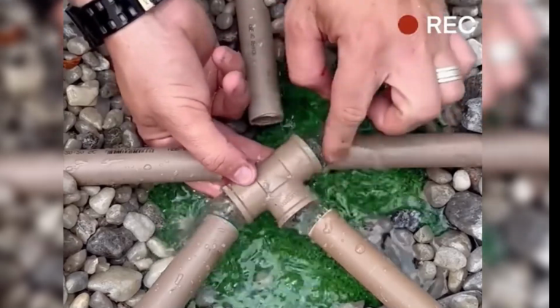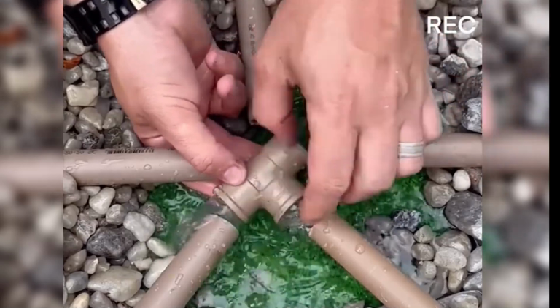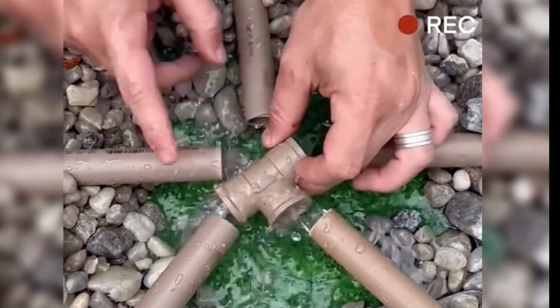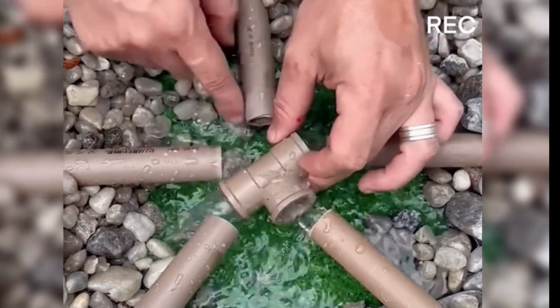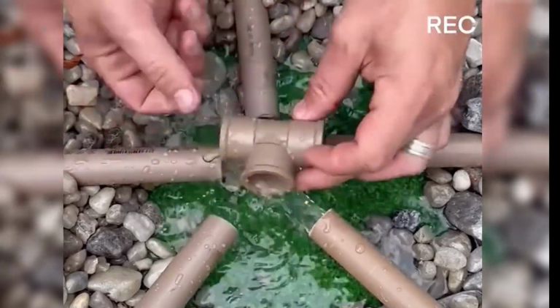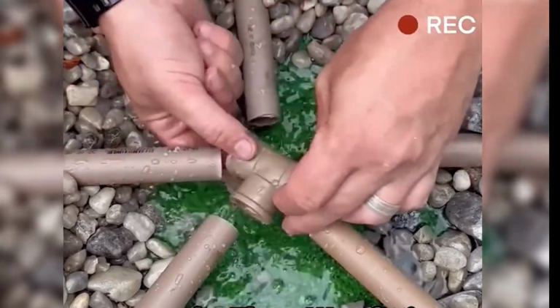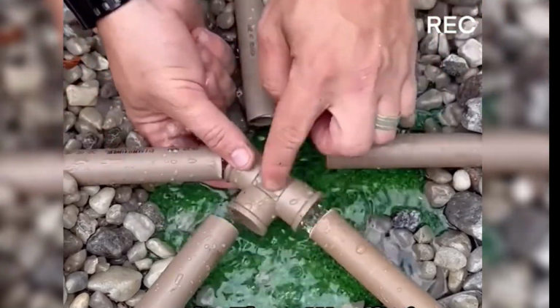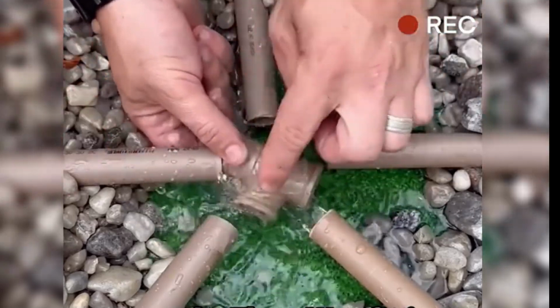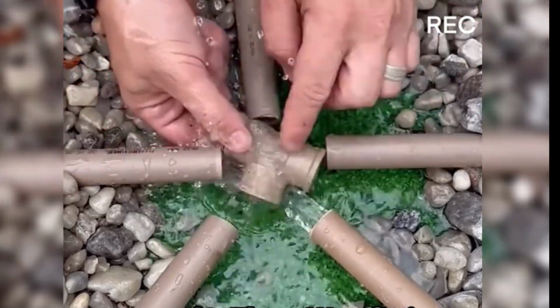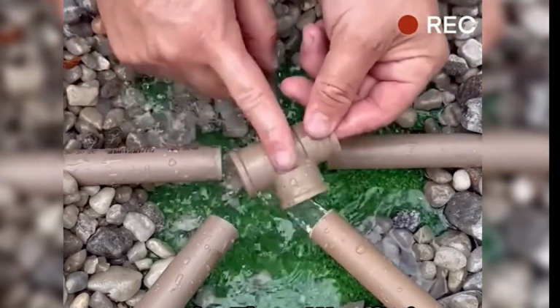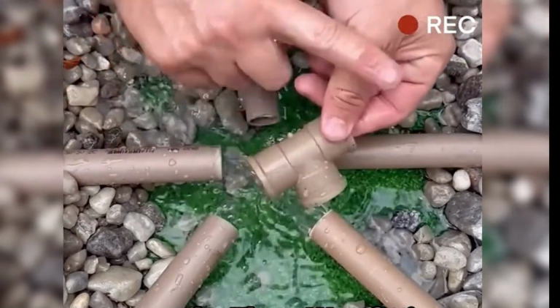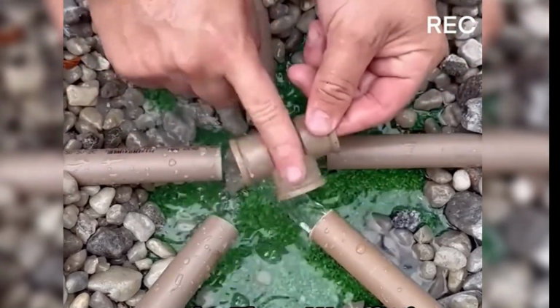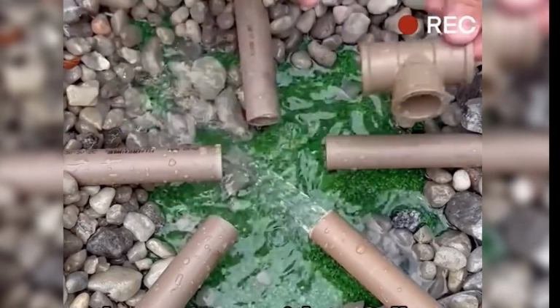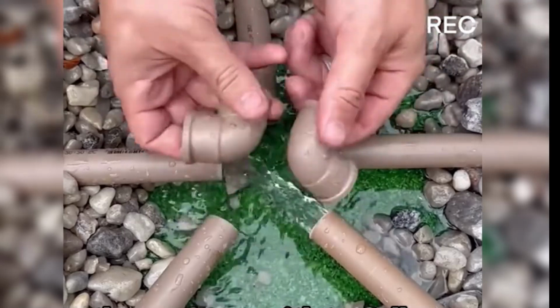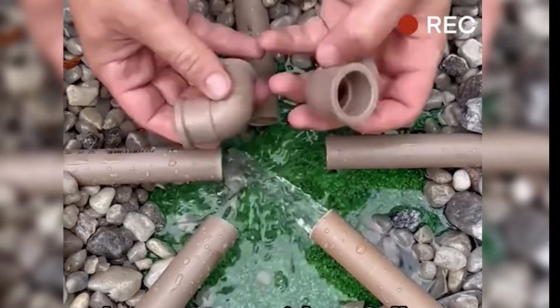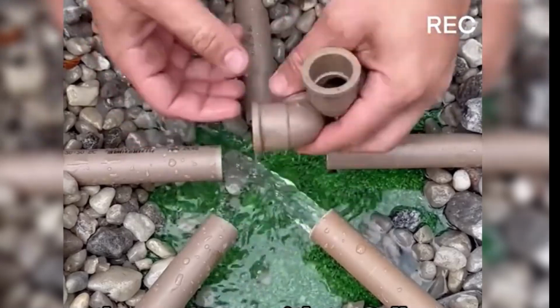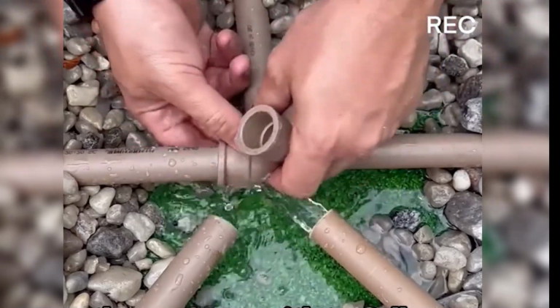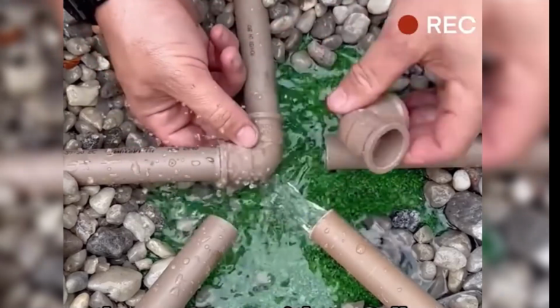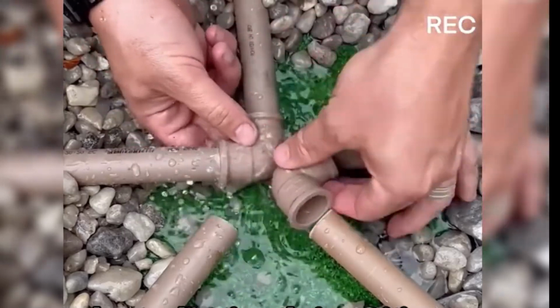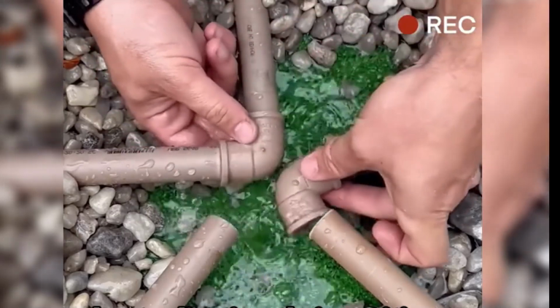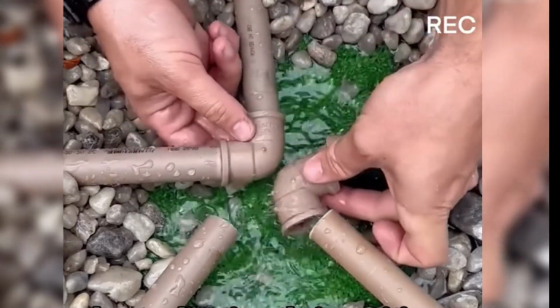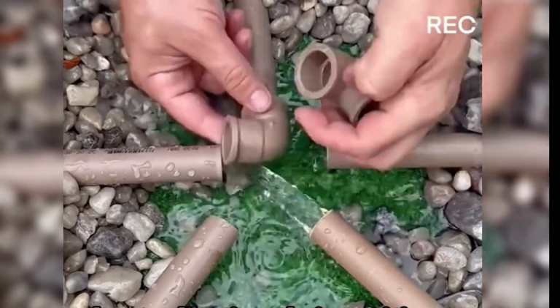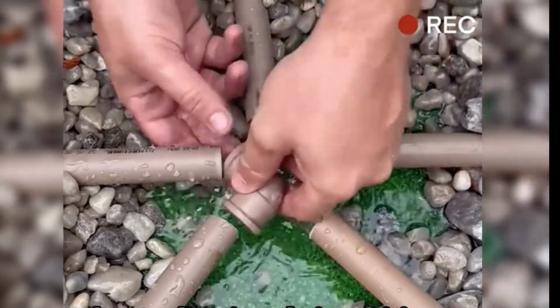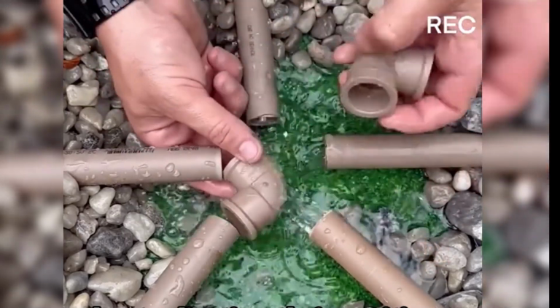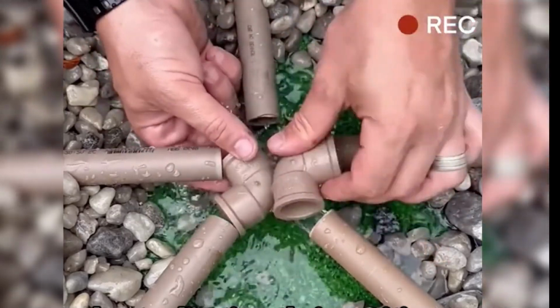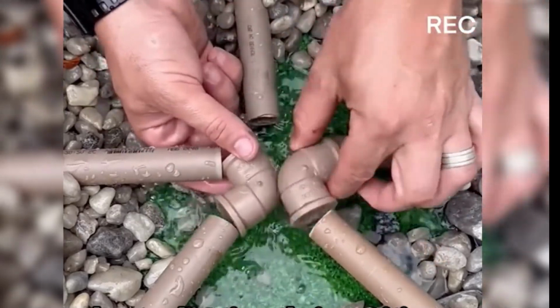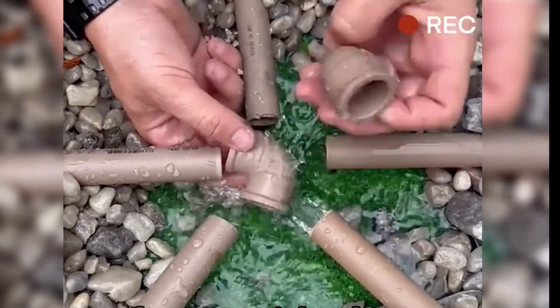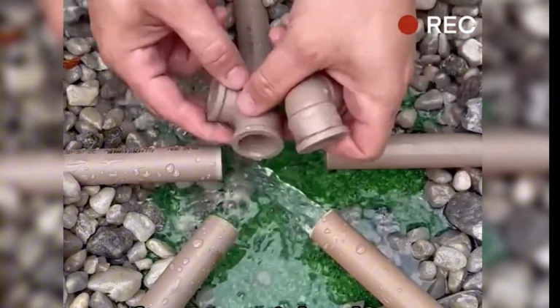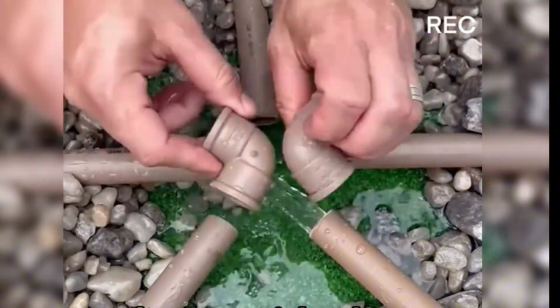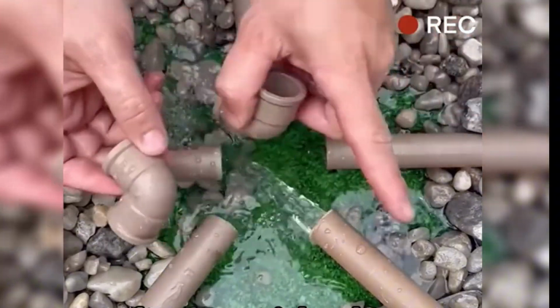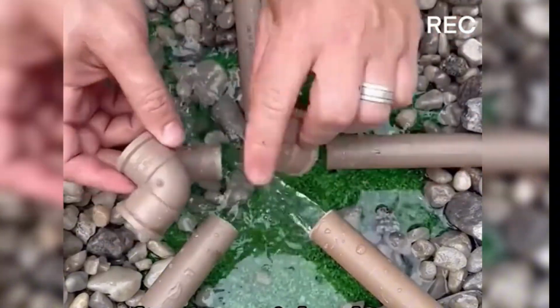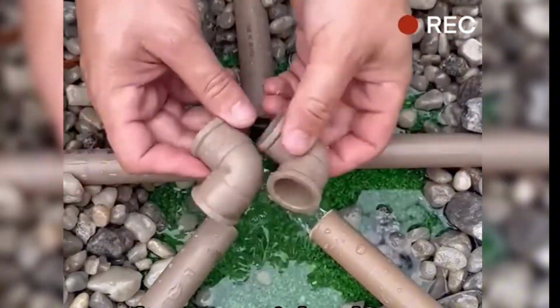The uncle initially took out a four-way and a three-way fitting to no avail, then came up with two elbow joints and kept adjusting their positions to find a solution. After some trial and error, he figured it out.